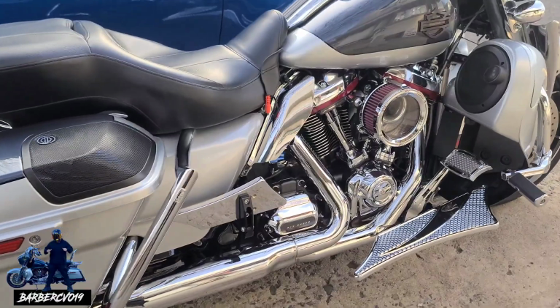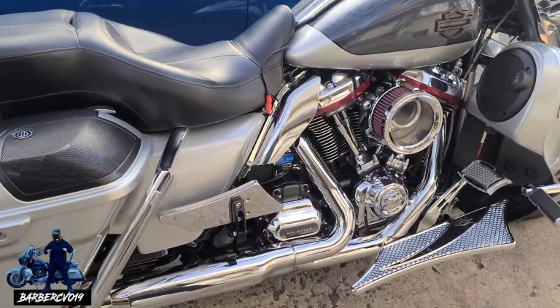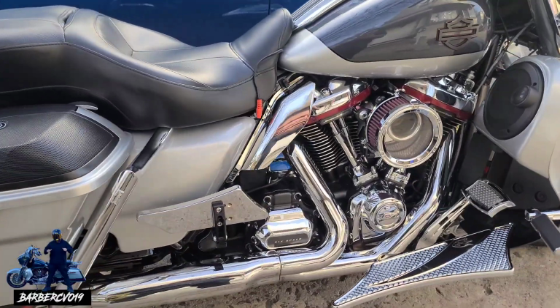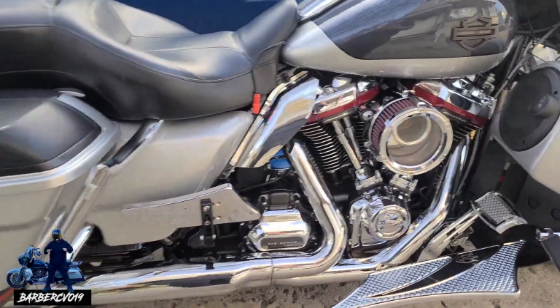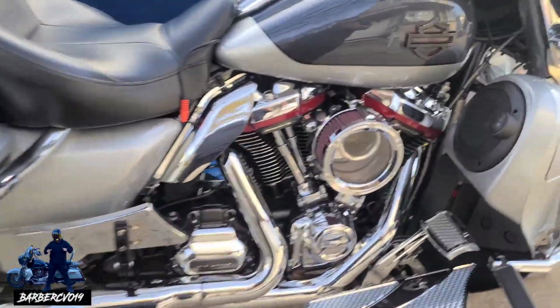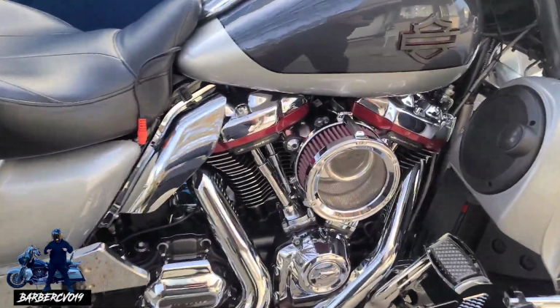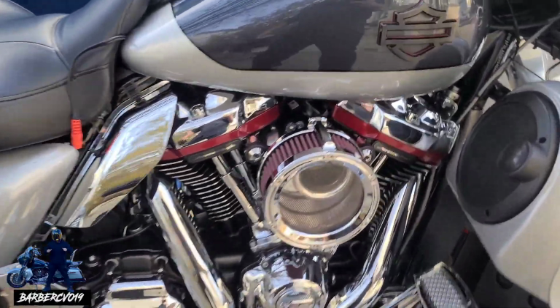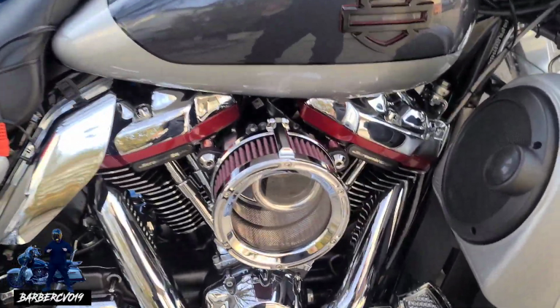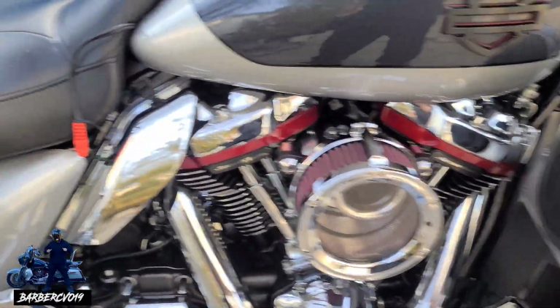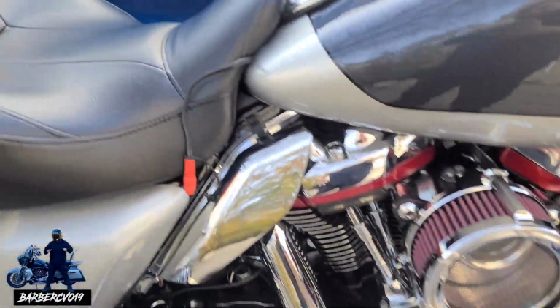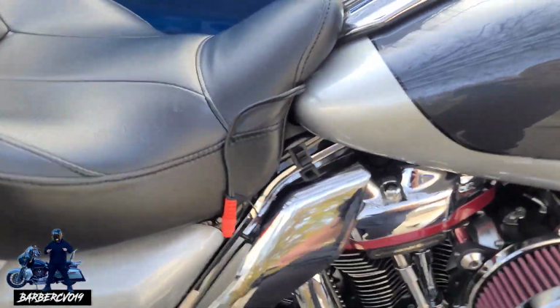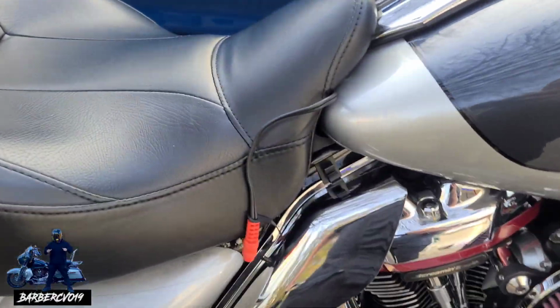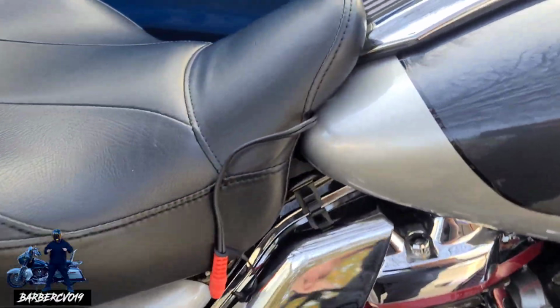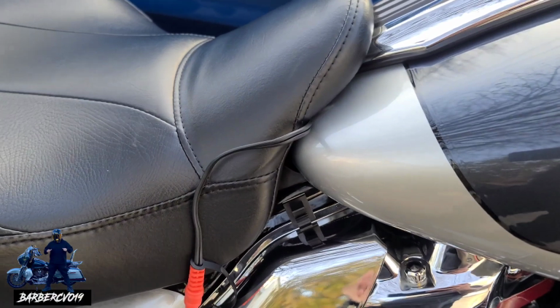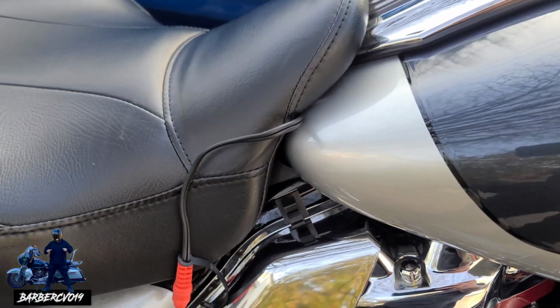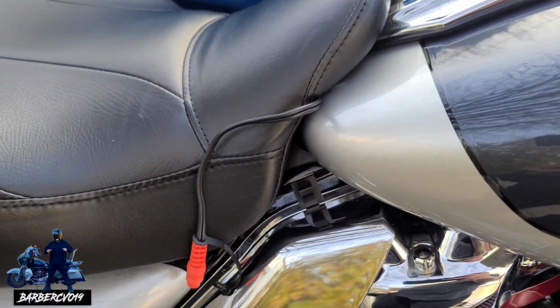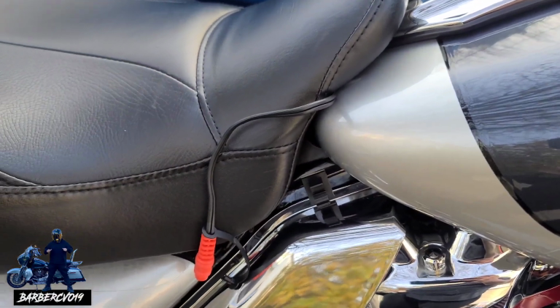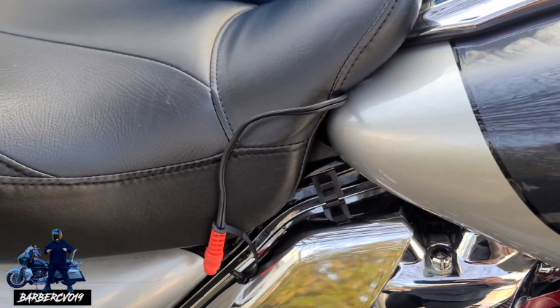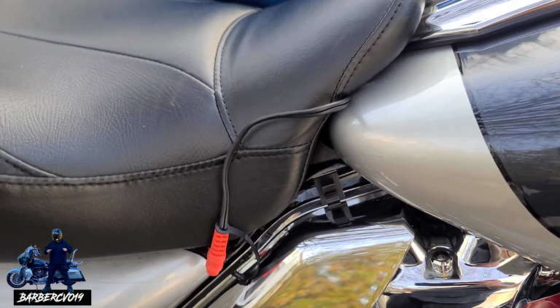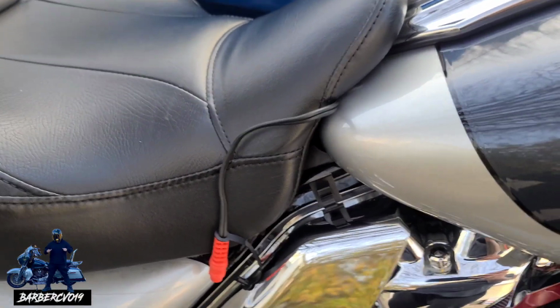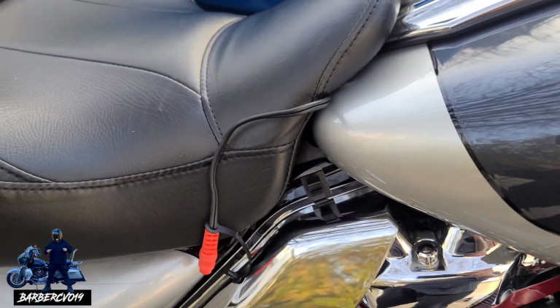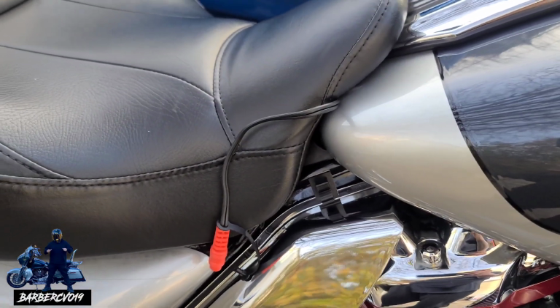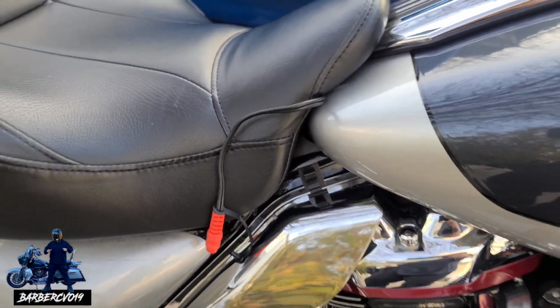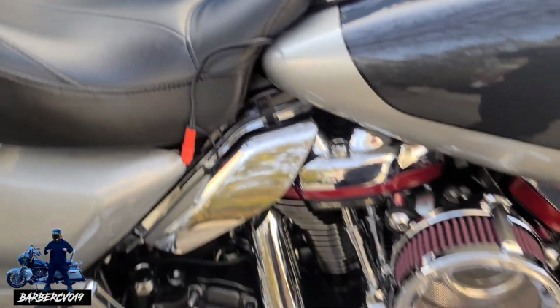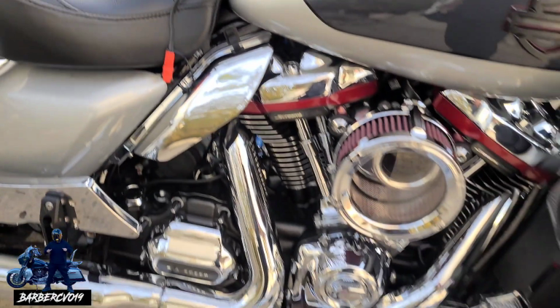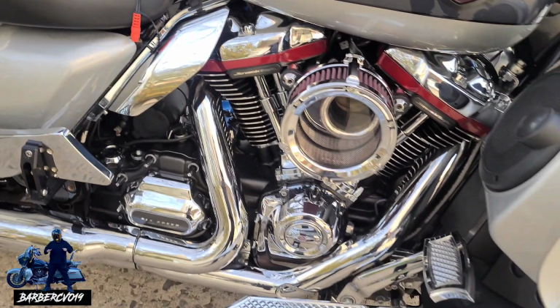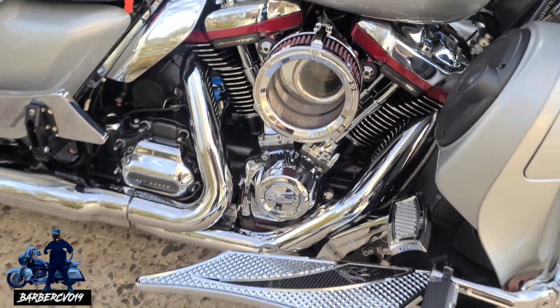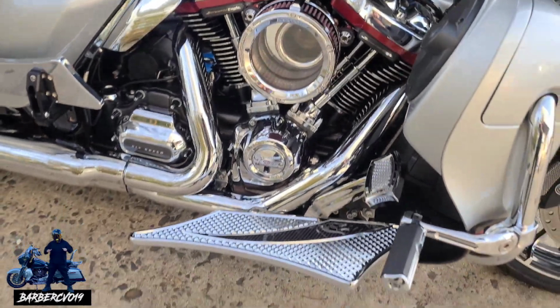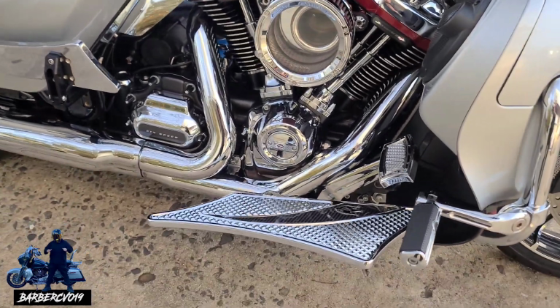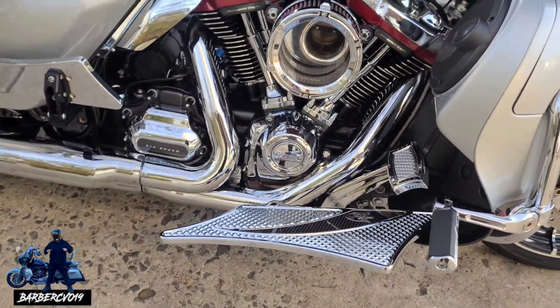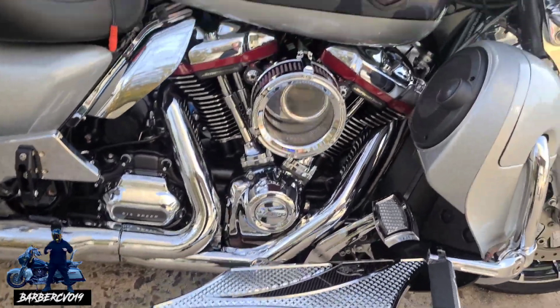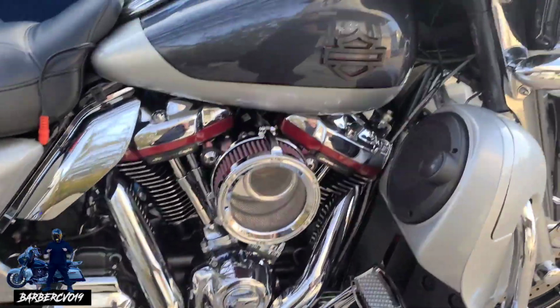Peep it, peep it — we got the intake, we got the new warmer jacket. Just bought it, man. It's cold.